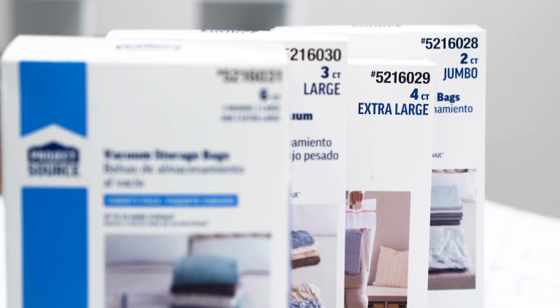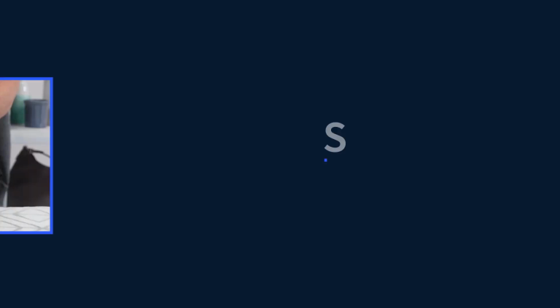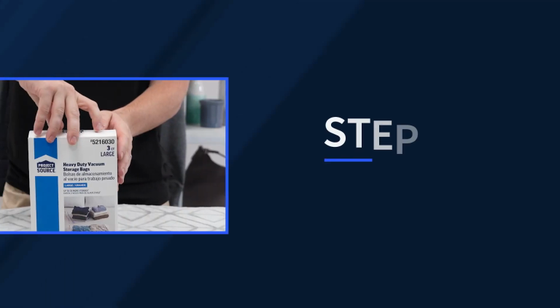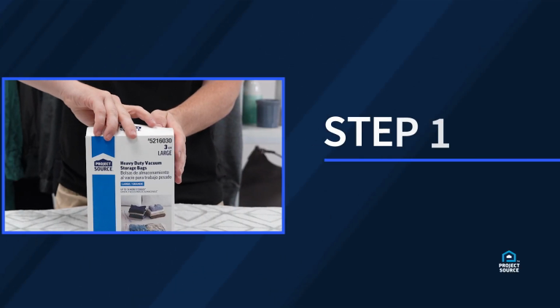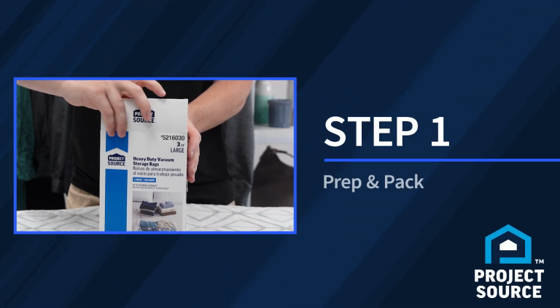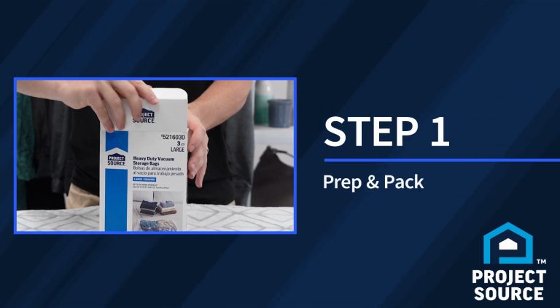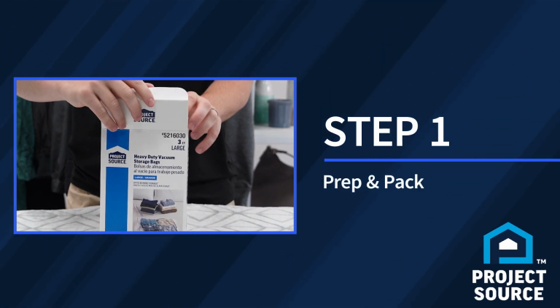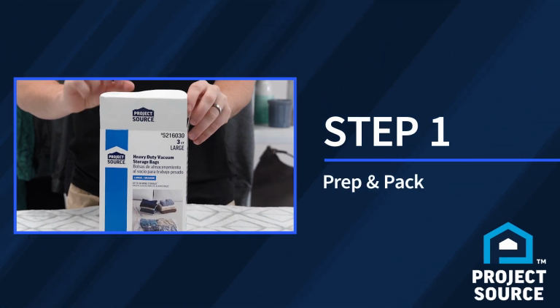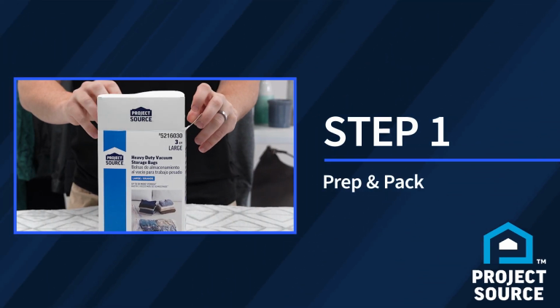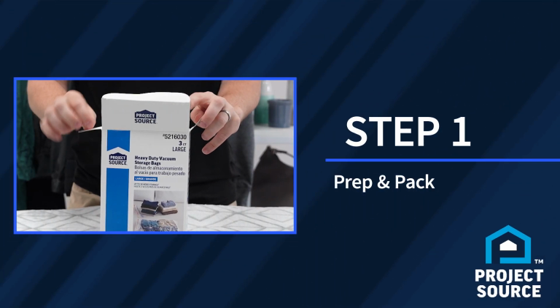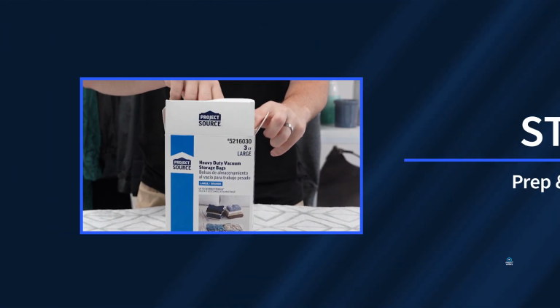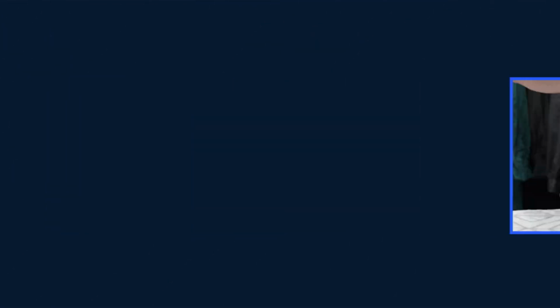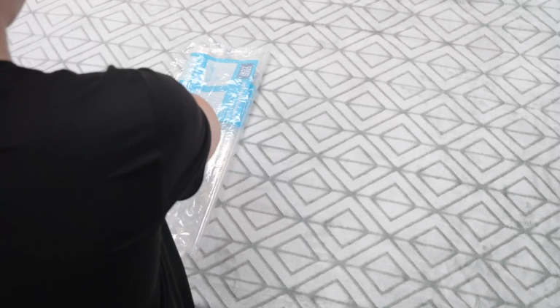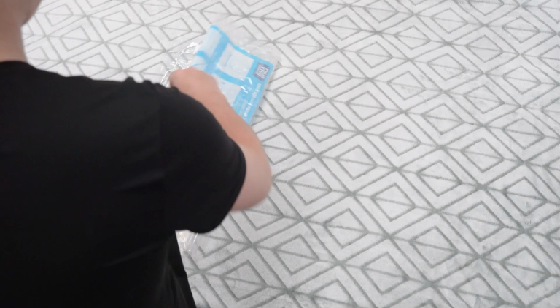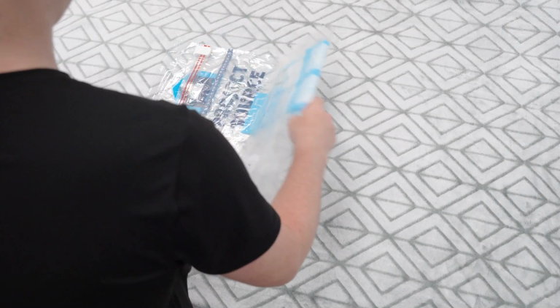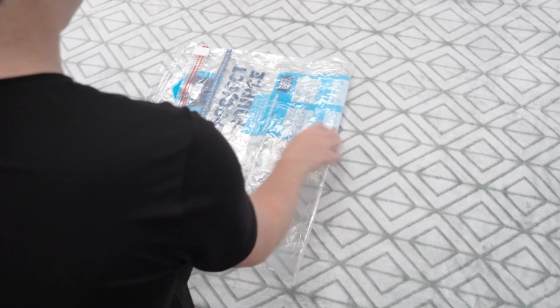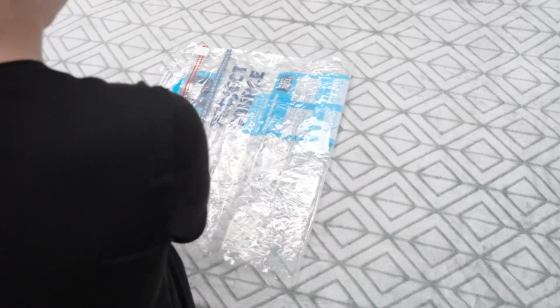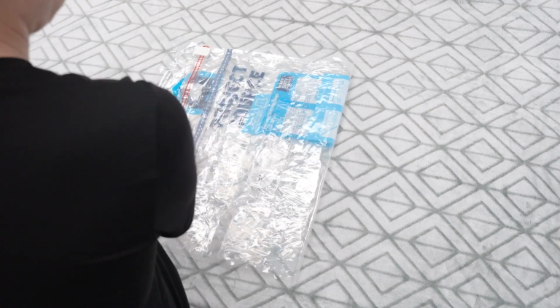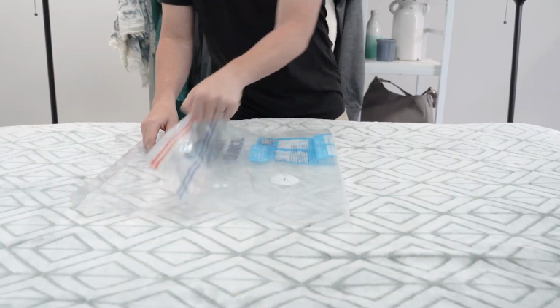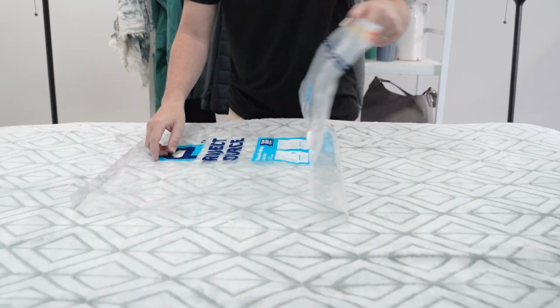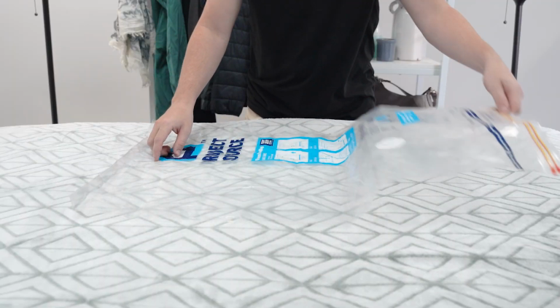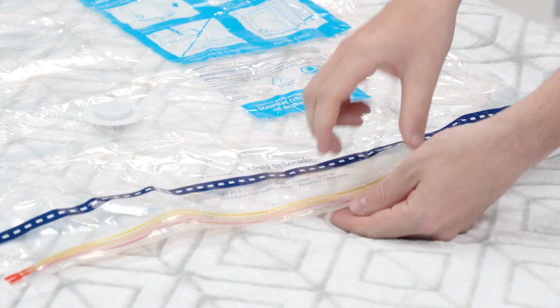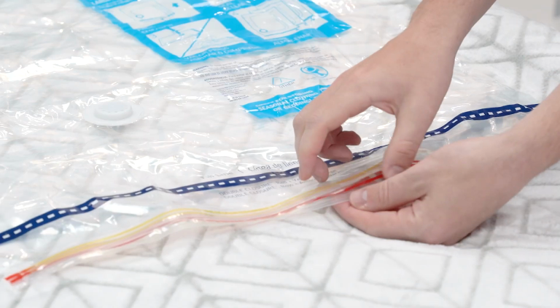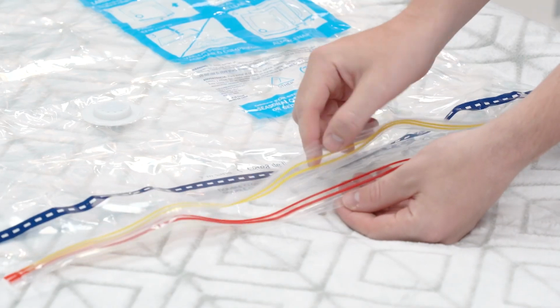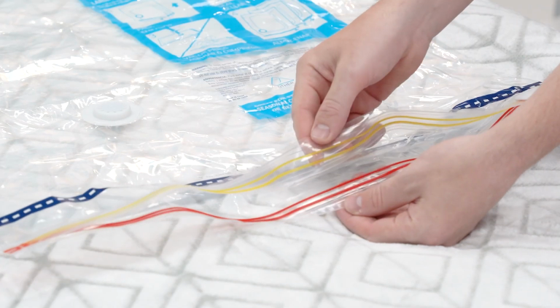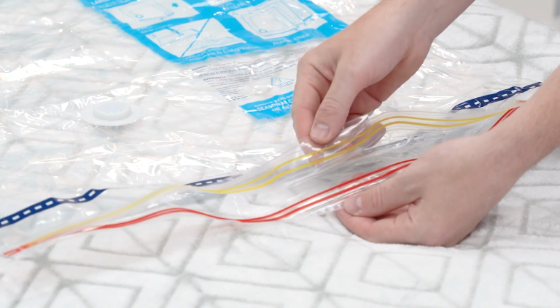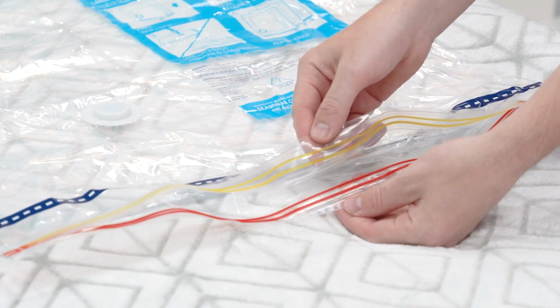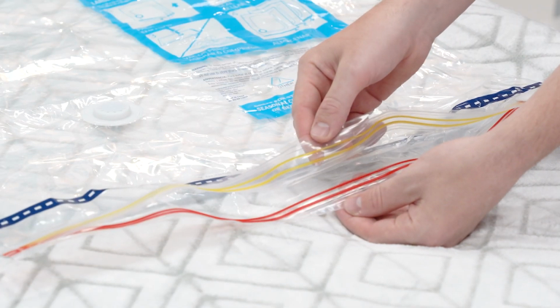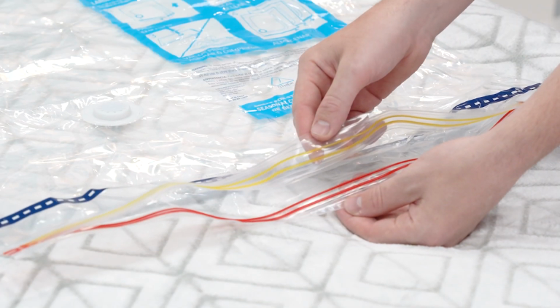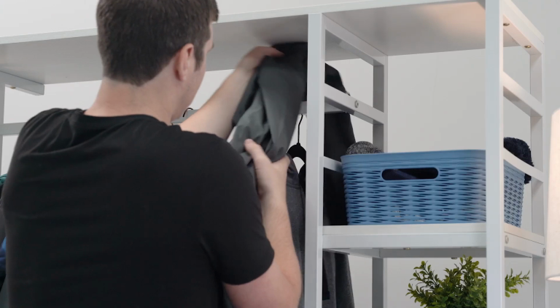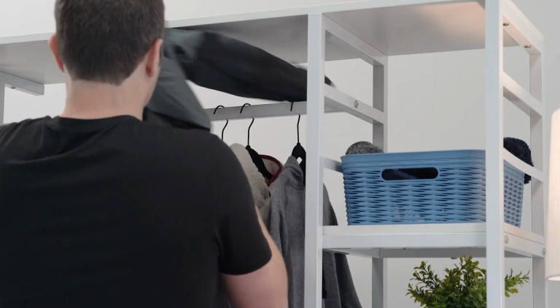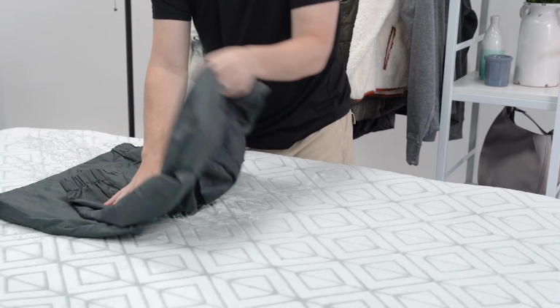Step one: unpack your compression bag from the box and spread it out flat on the counter, table, or floor. Next, separate the two sides of the zipper and open the bag.